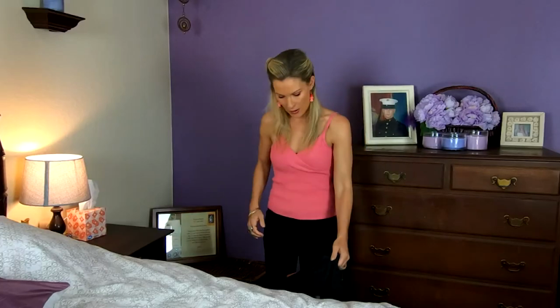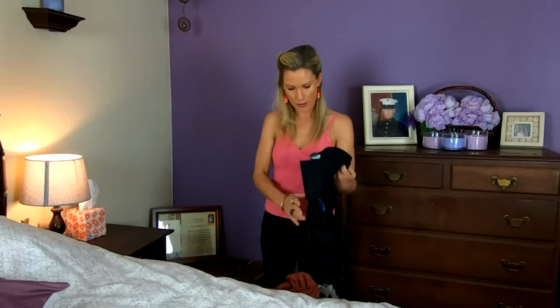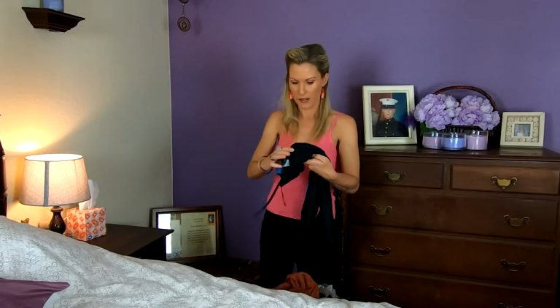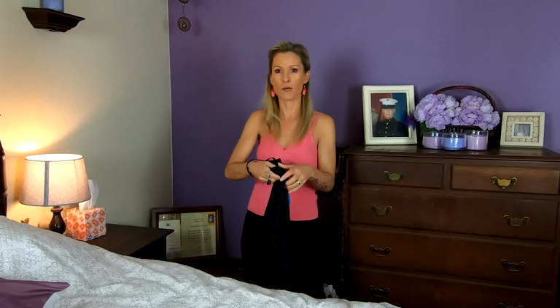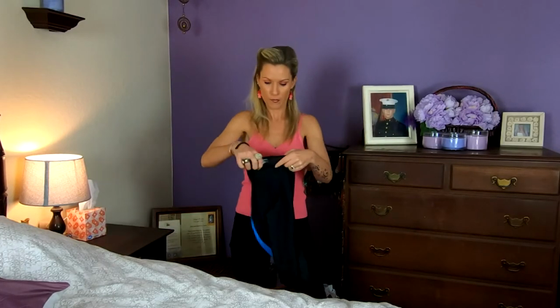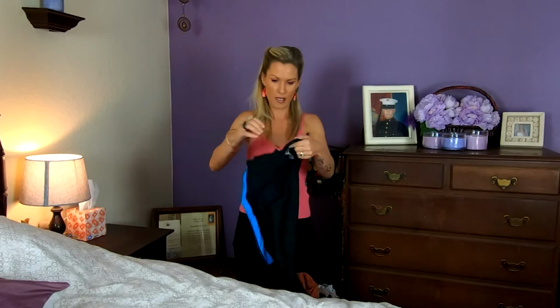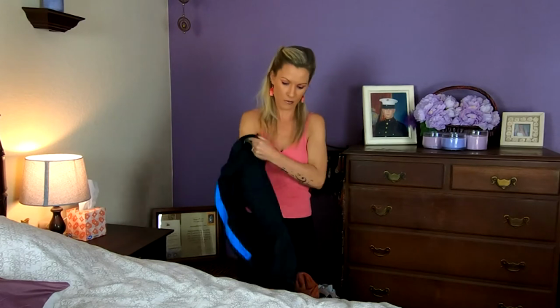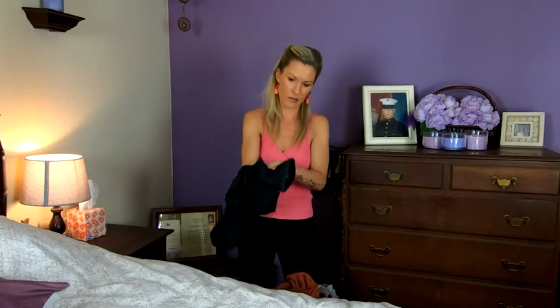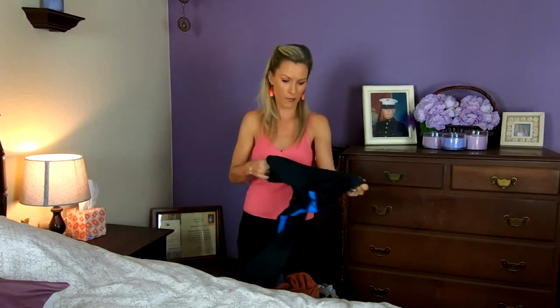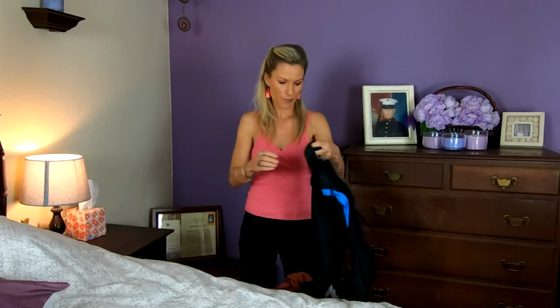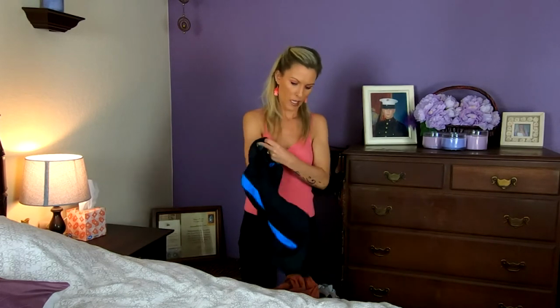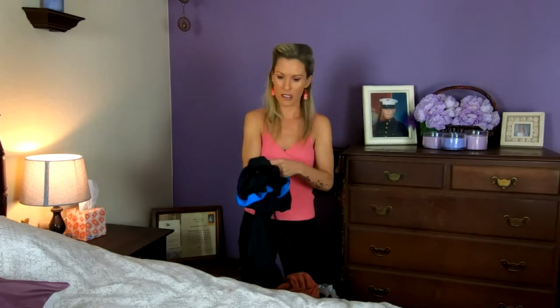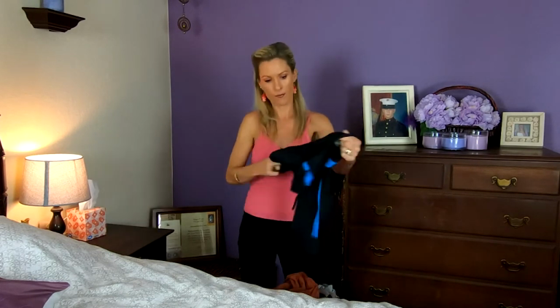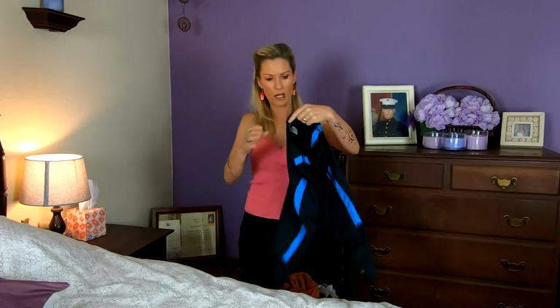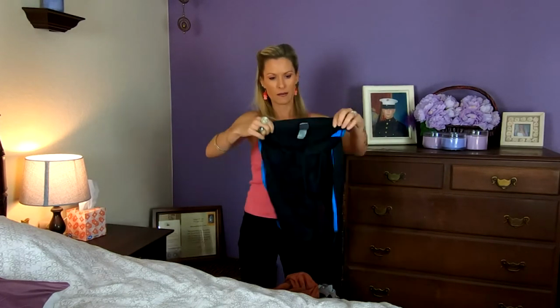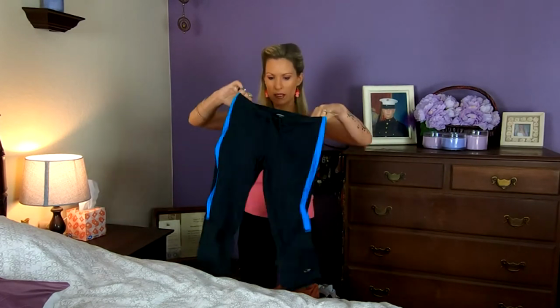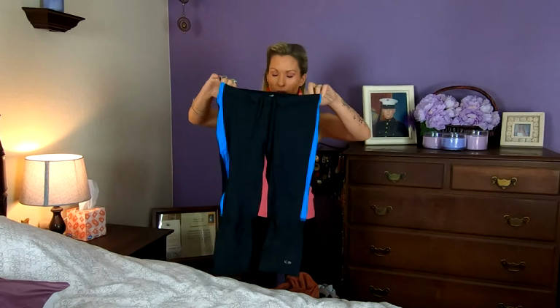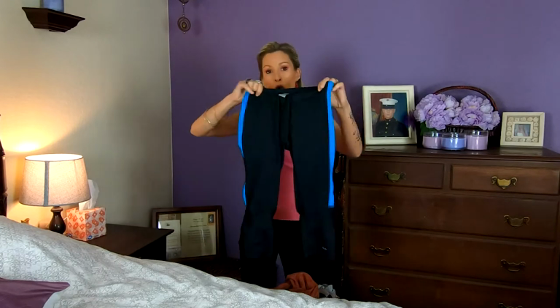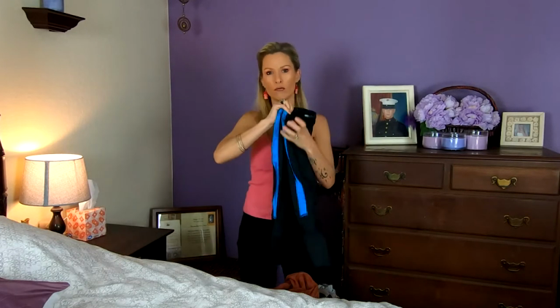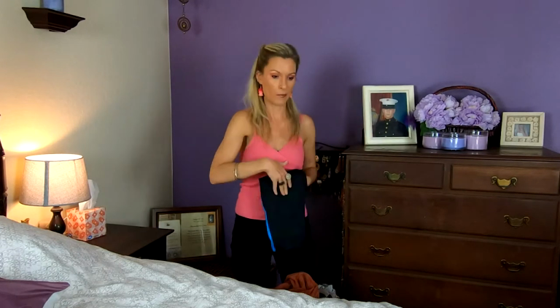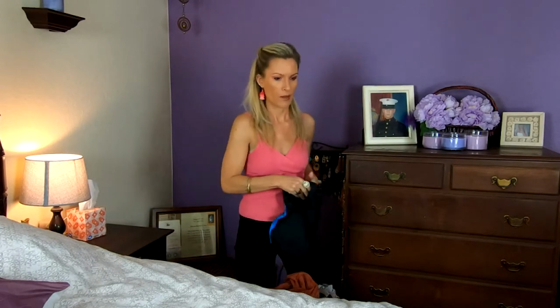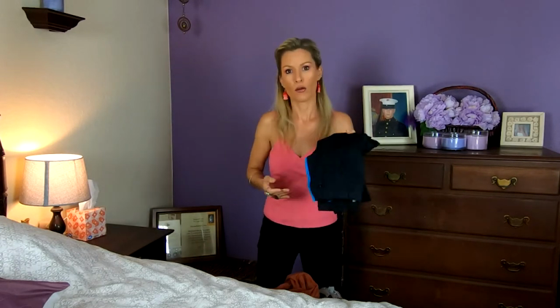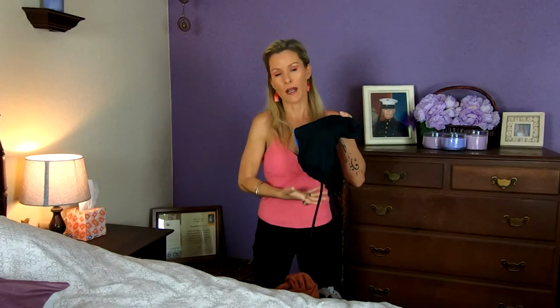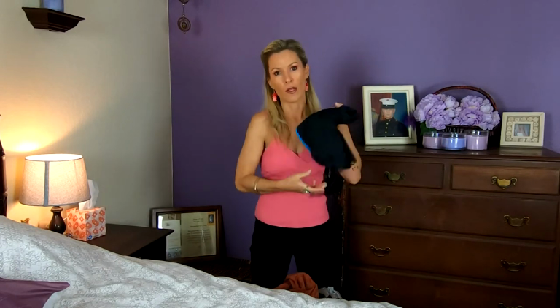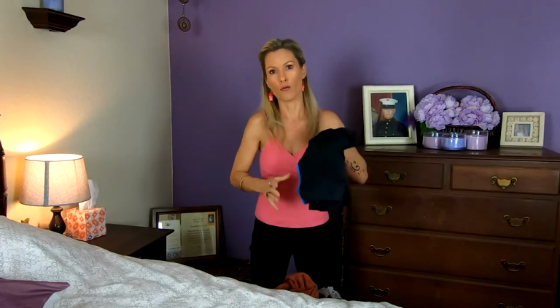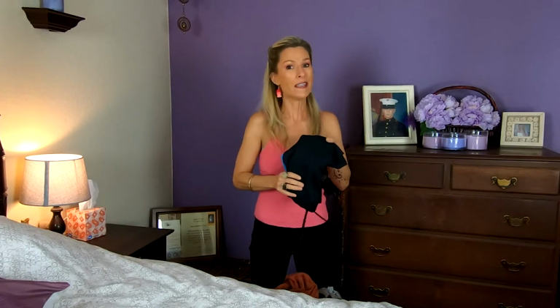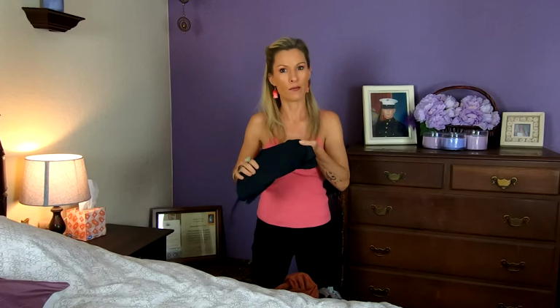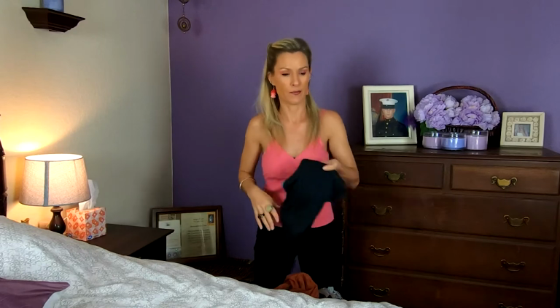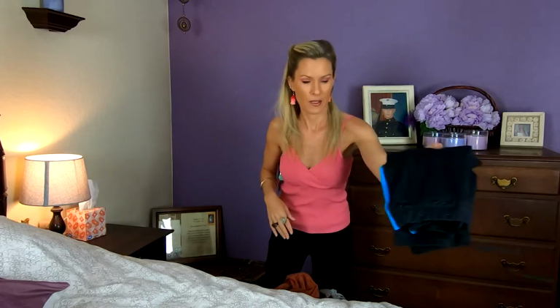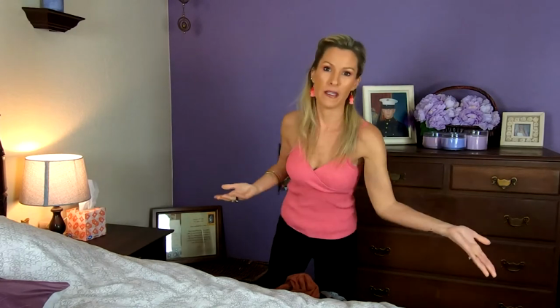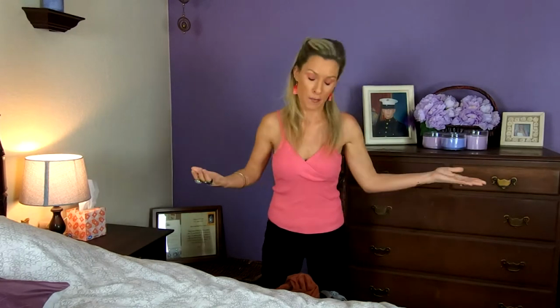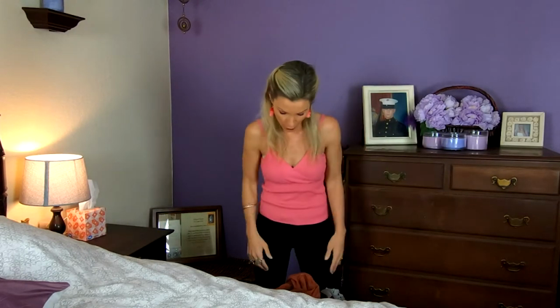Ok, so what do we got here? Qu'est-ce qu'on a? Premièrement — first of all — we have these workout pants. Donc comme une espèce de pantalon de sport. Then I'm folding — que je plie. Plie, plier means to fold.